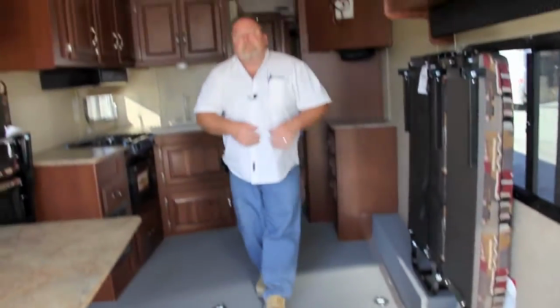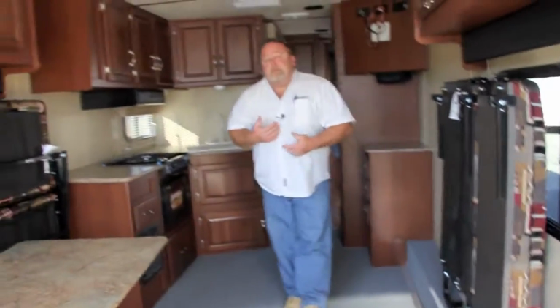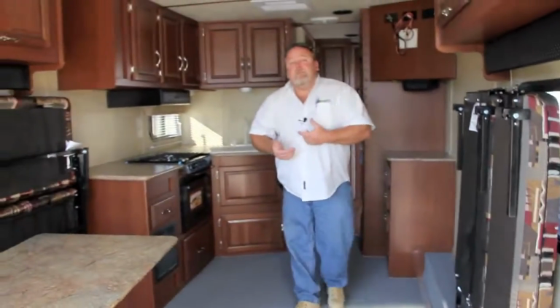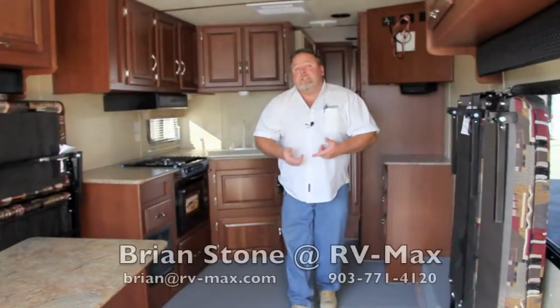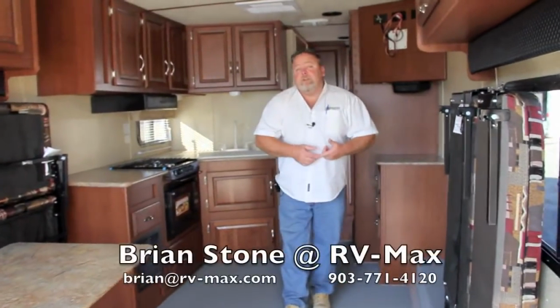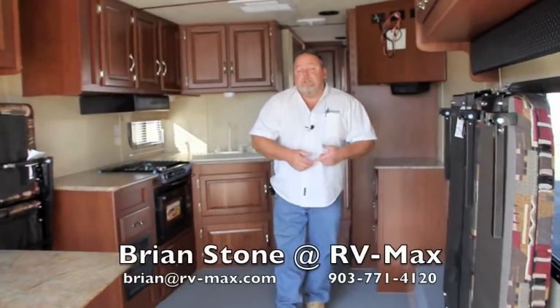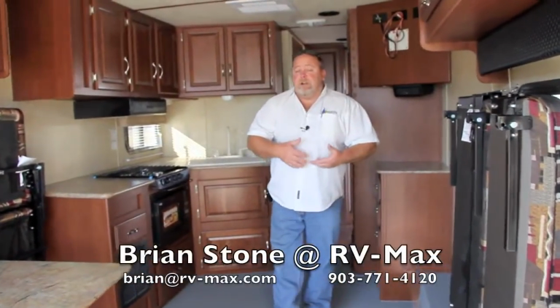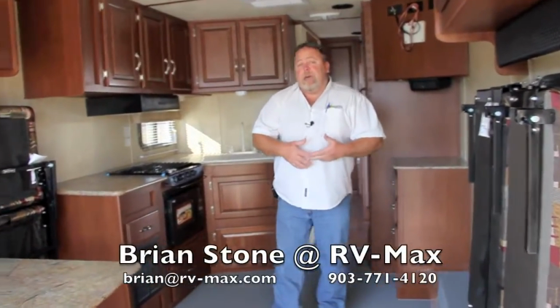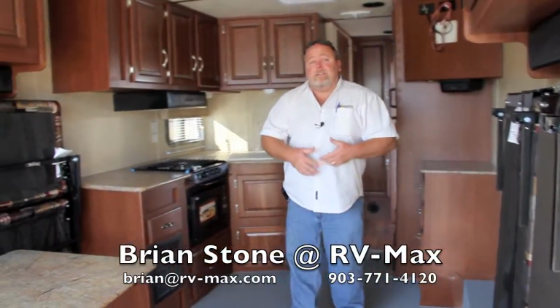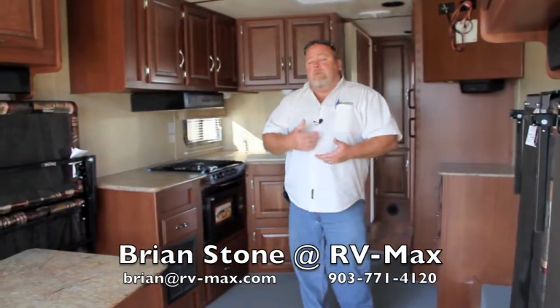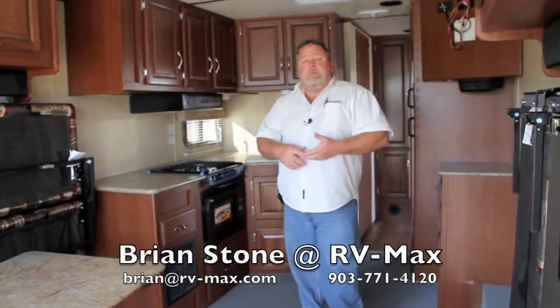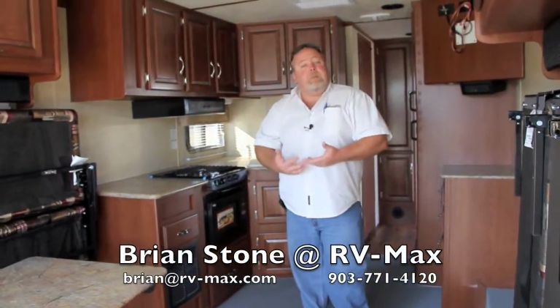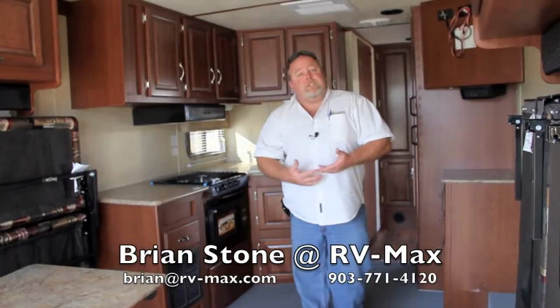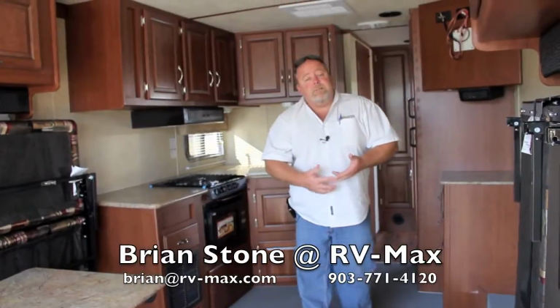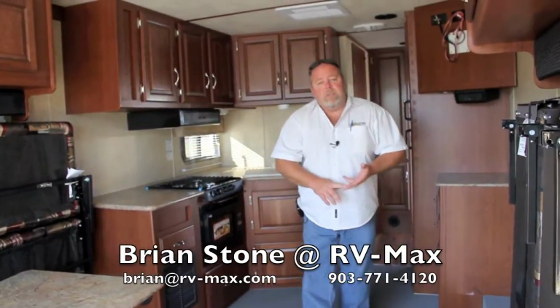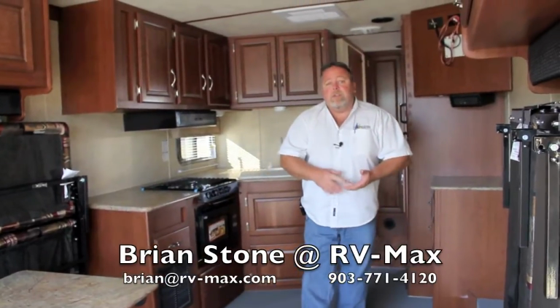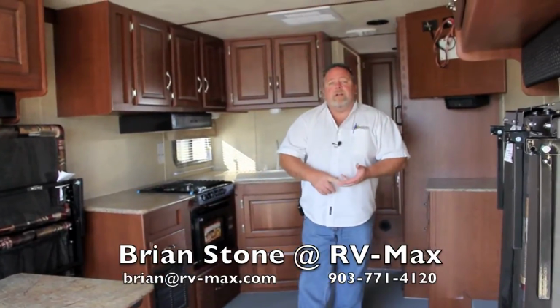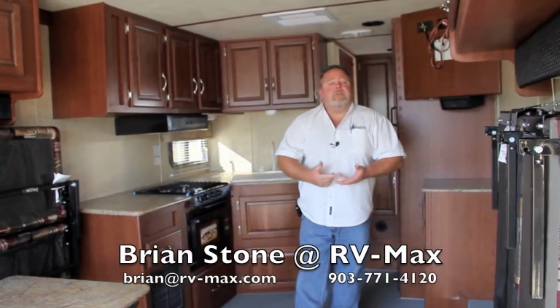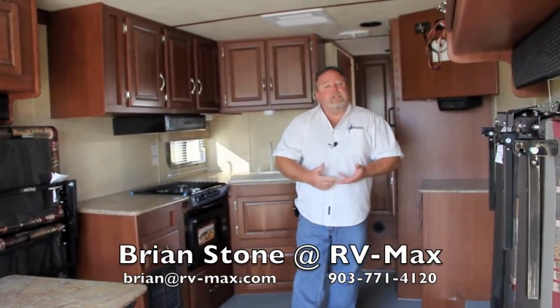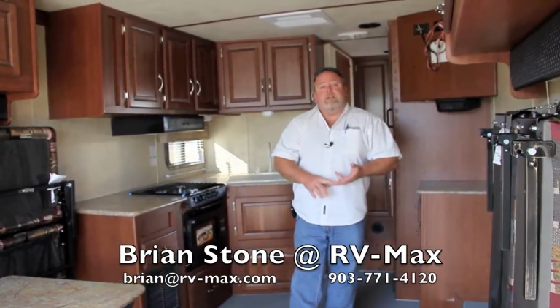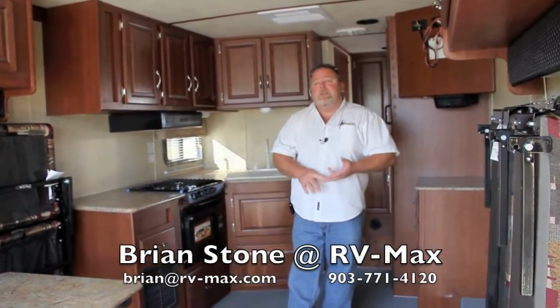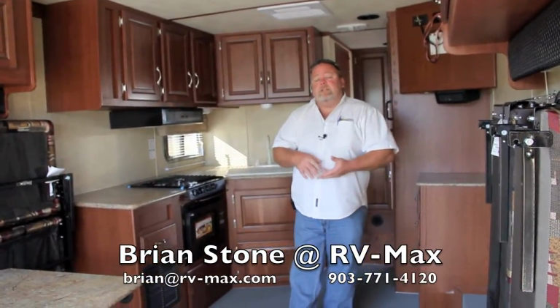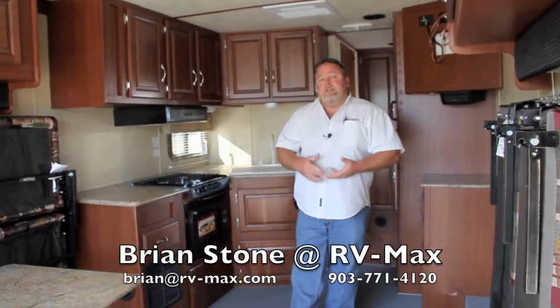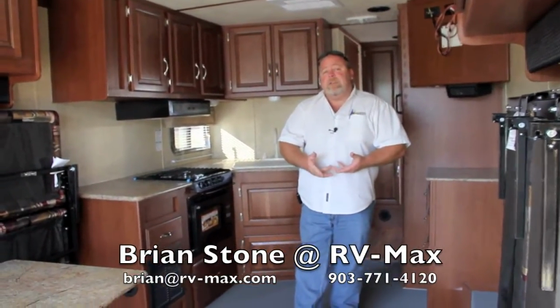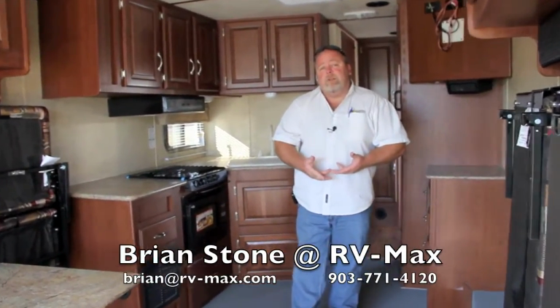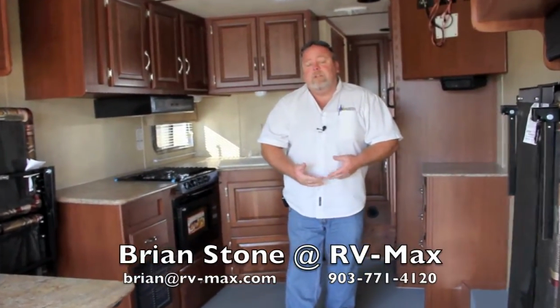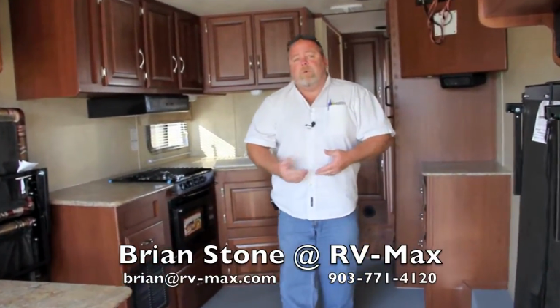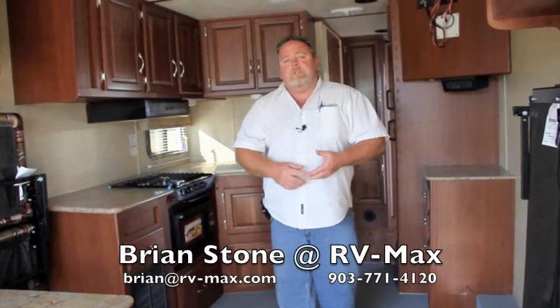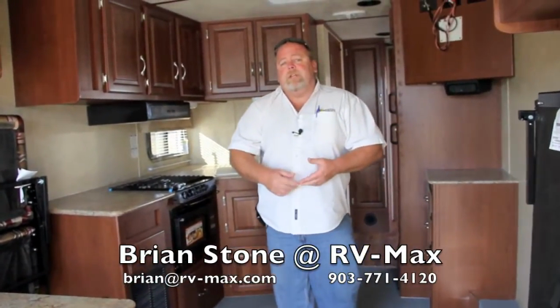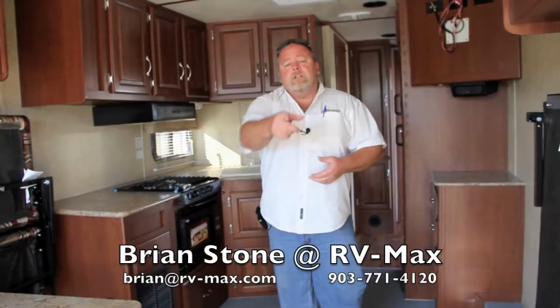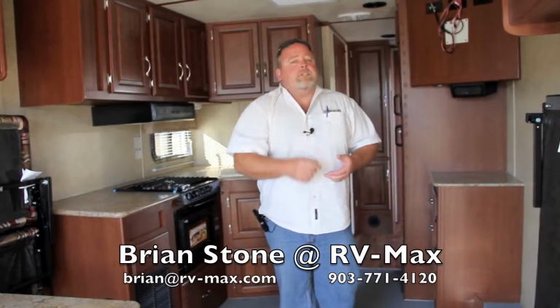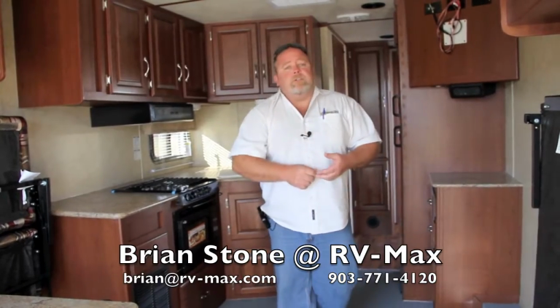My name is Brian Stone here at RV Maxx. I'm the Work and Play Specialist. You can give me a call direct at 903-771-4120. Talk to you soon.